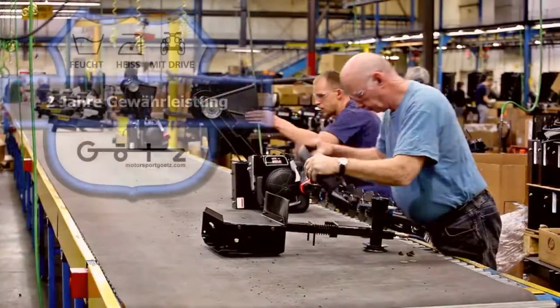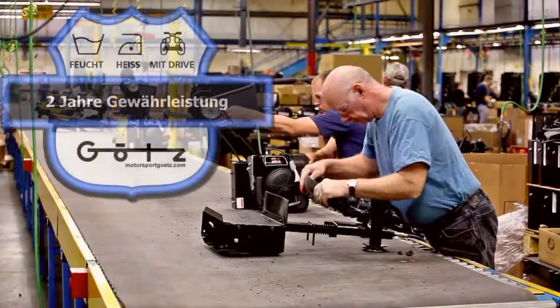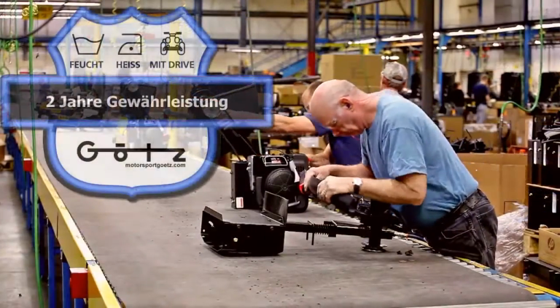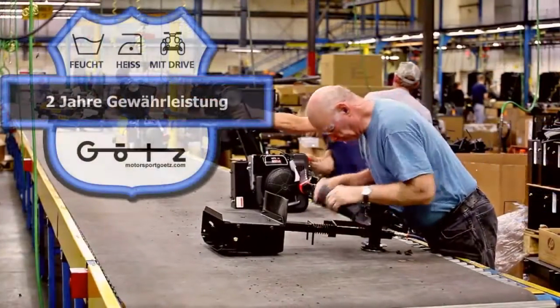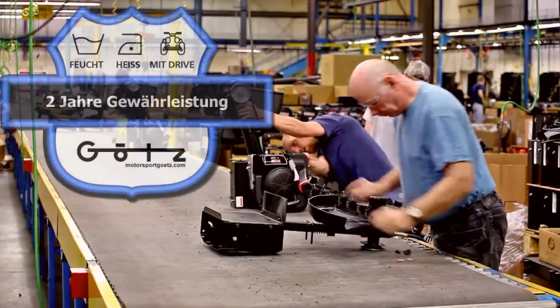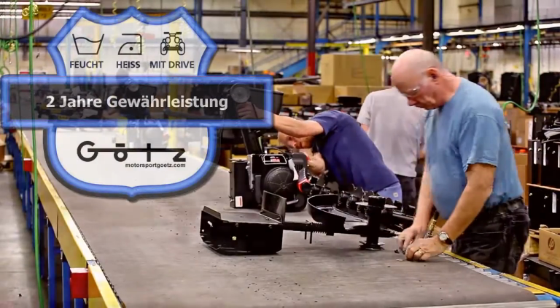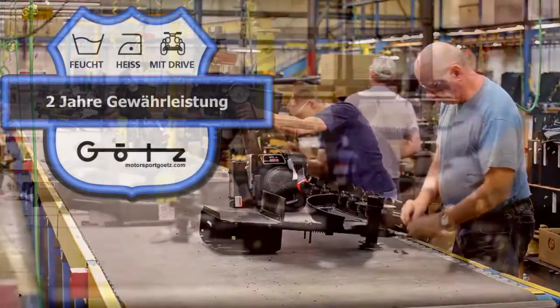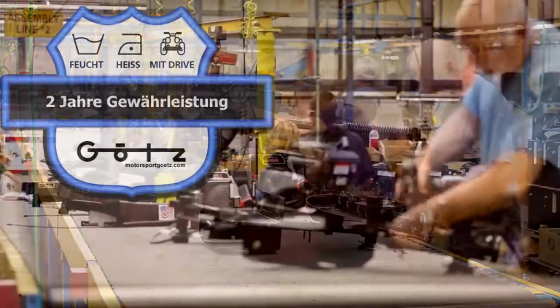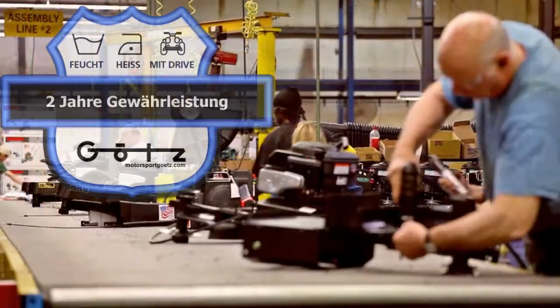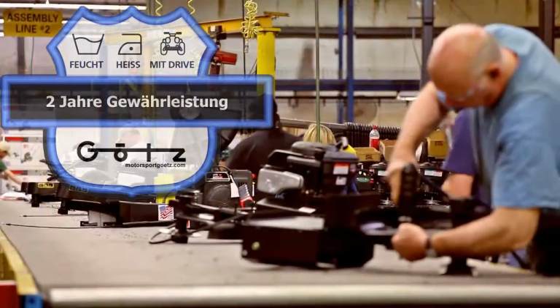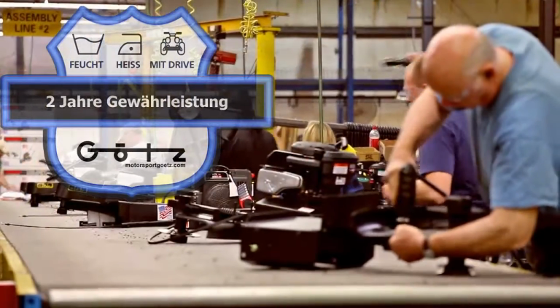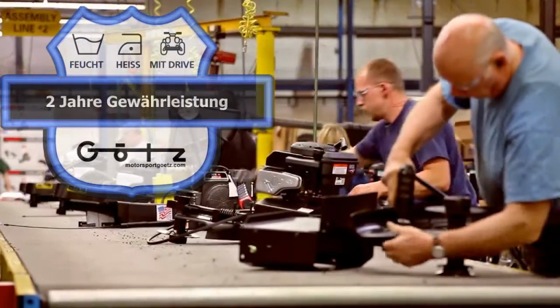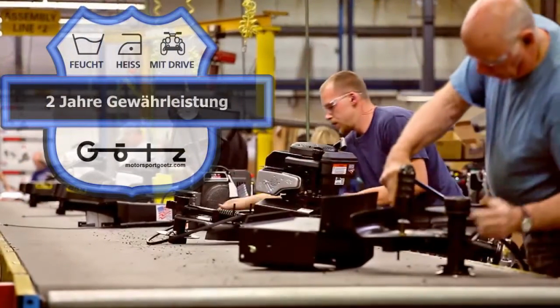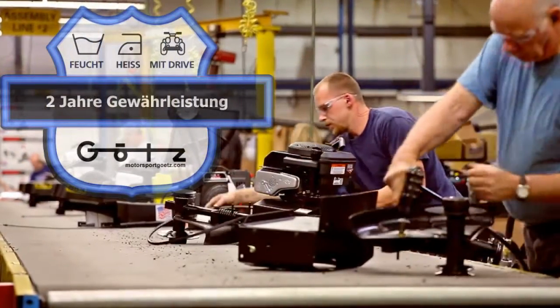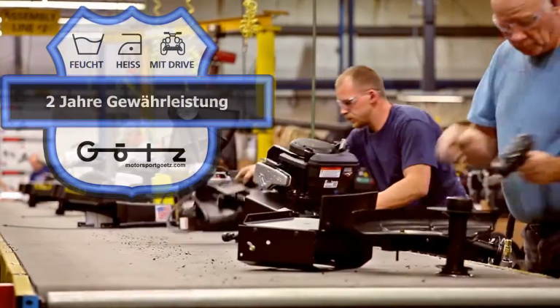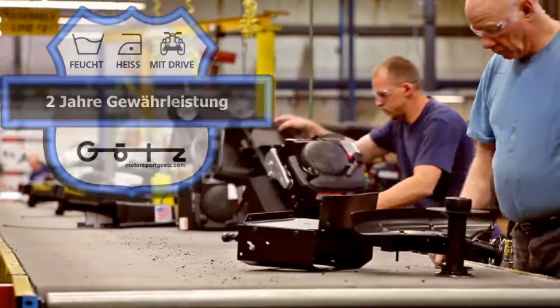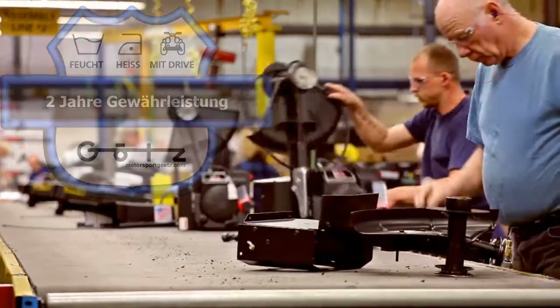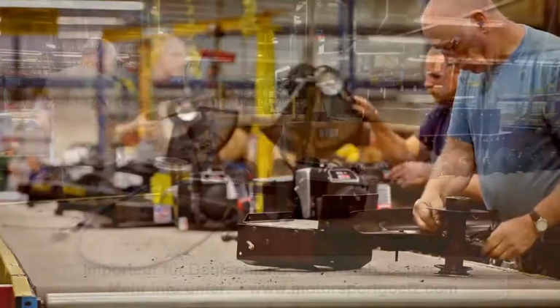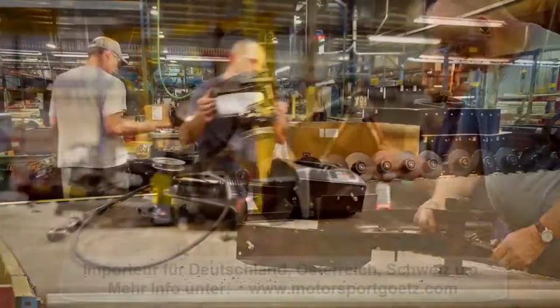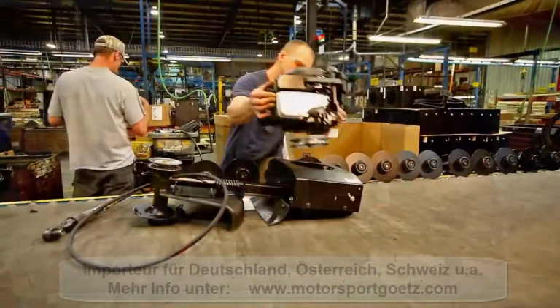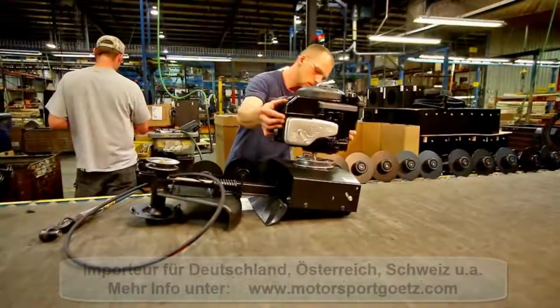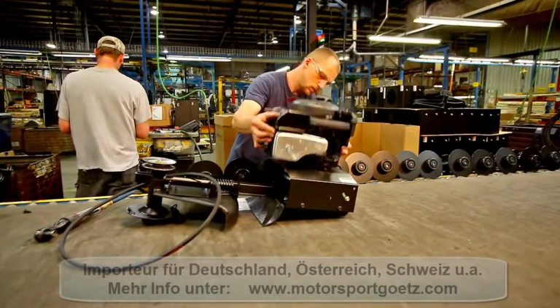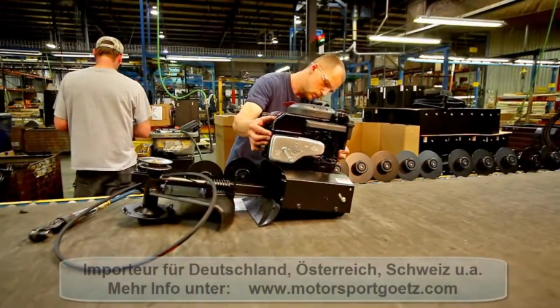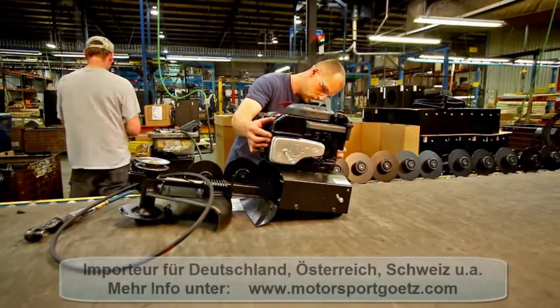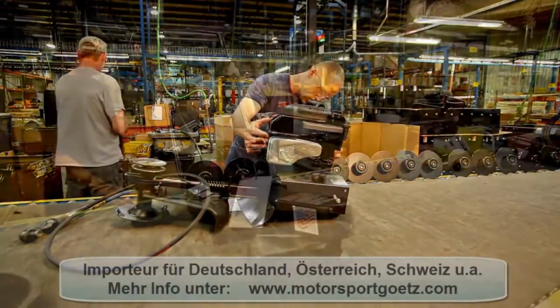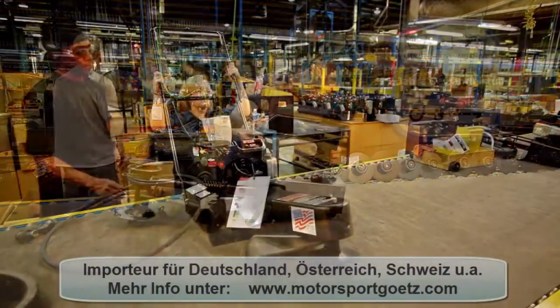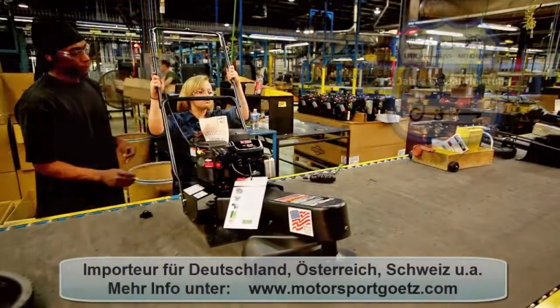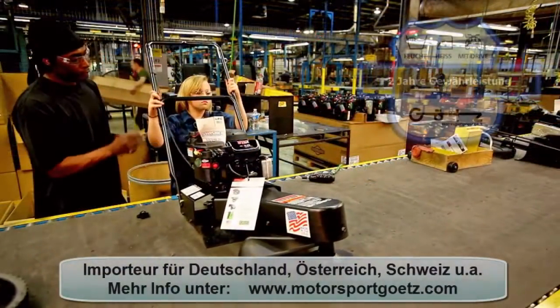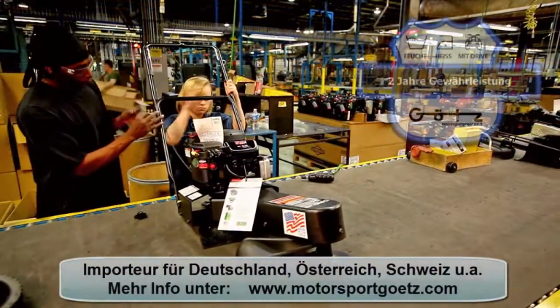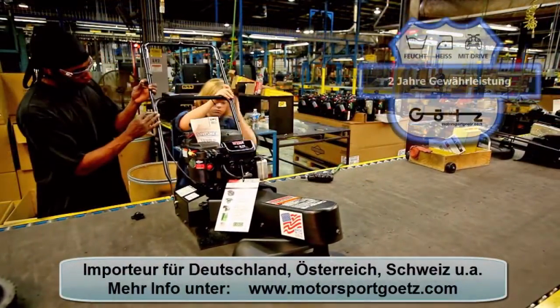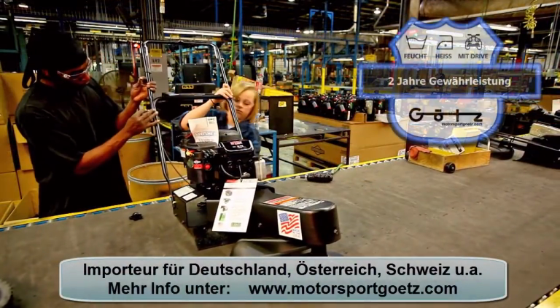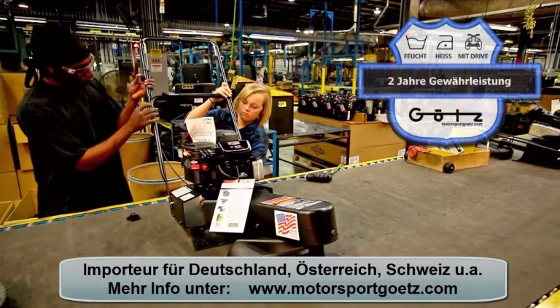Swisher string trimmers are built in a symphony of fine skill and attention to detail. Our assembly experts' hands secure every nut and bolt with performance in mind for the toughest parts of your property.